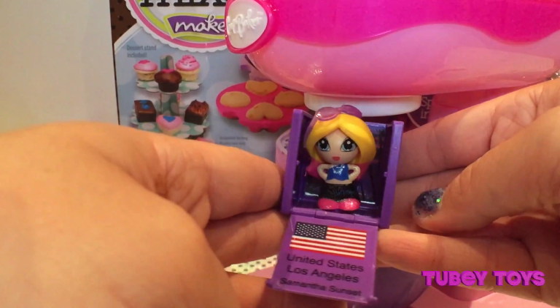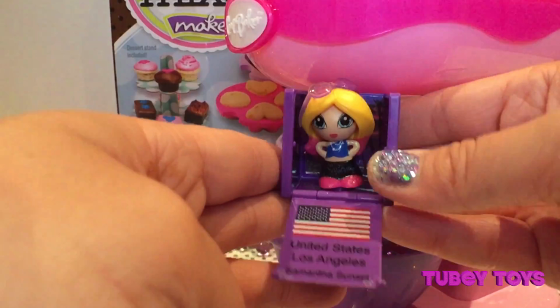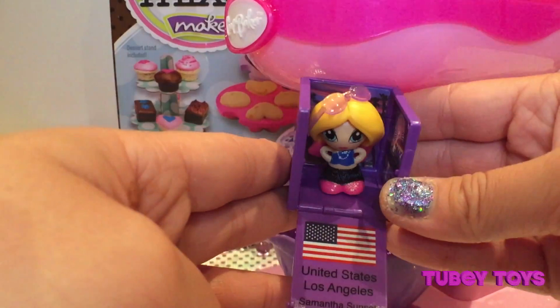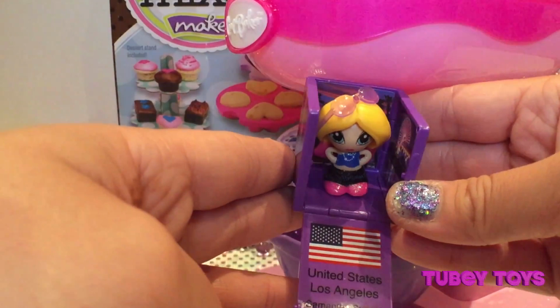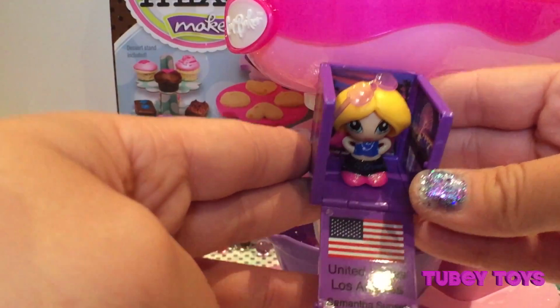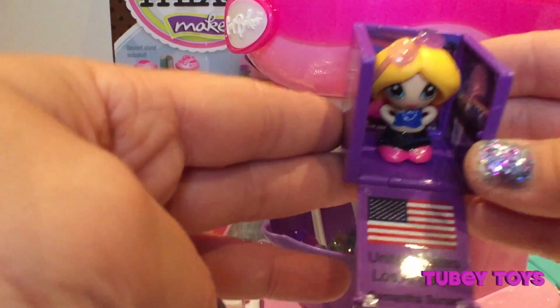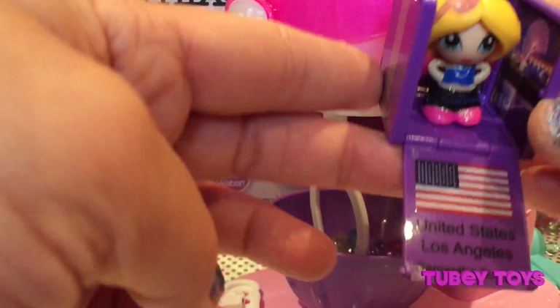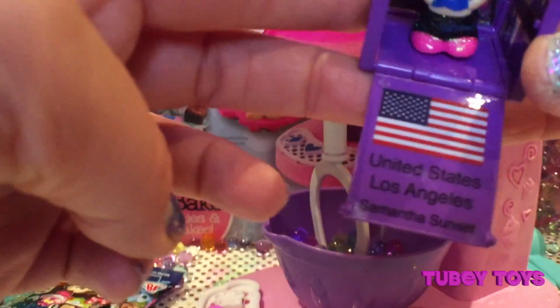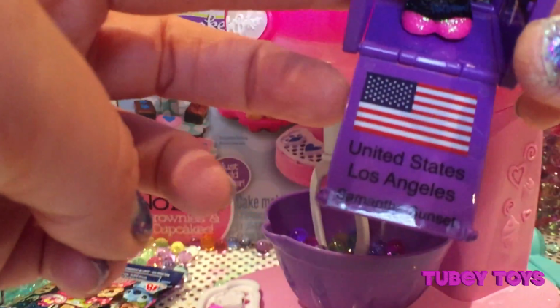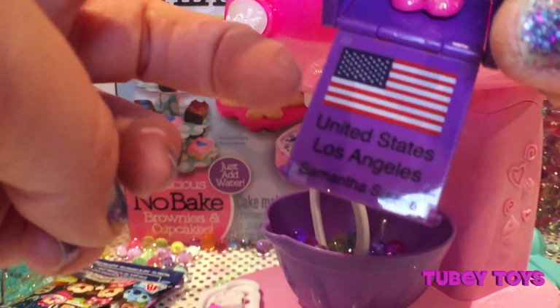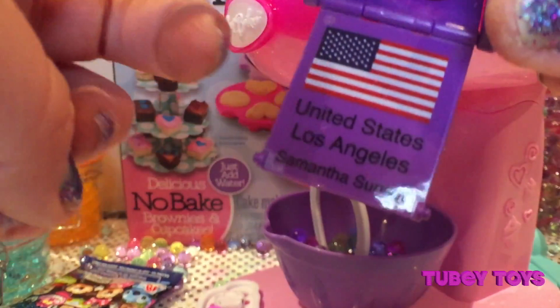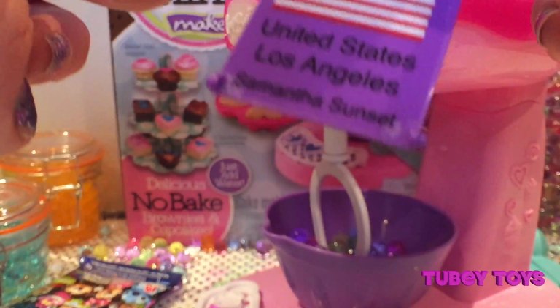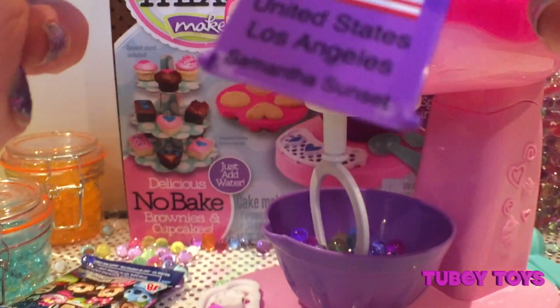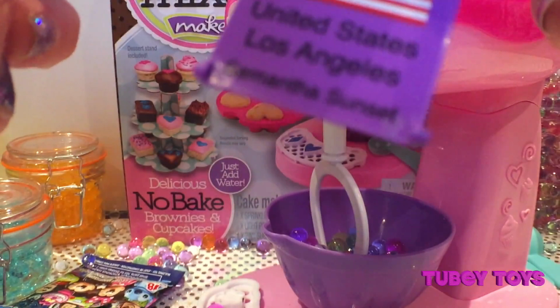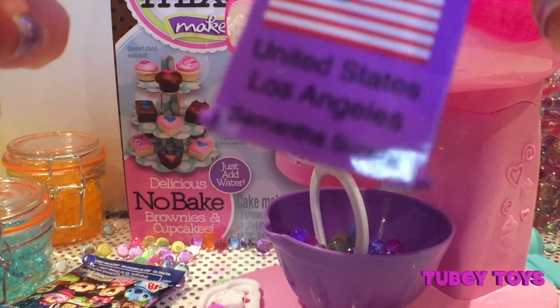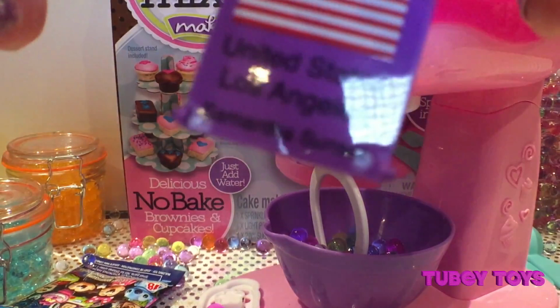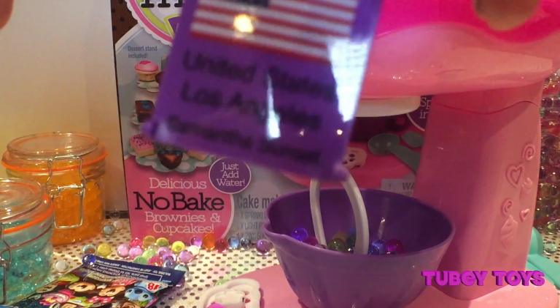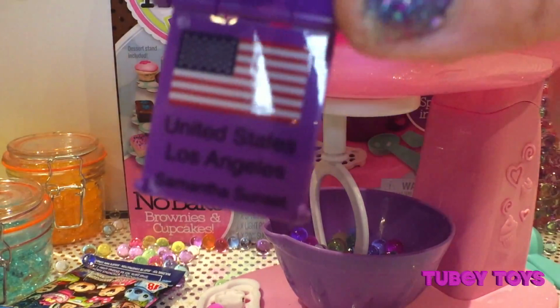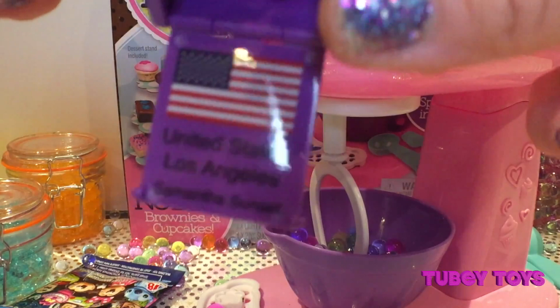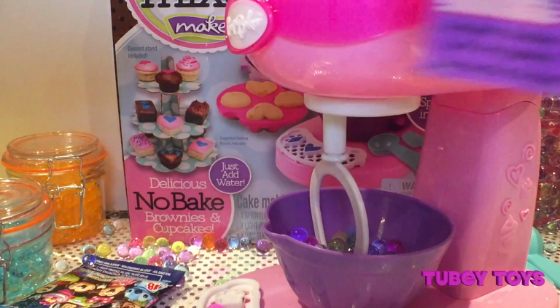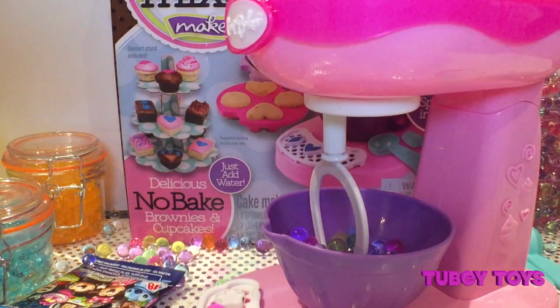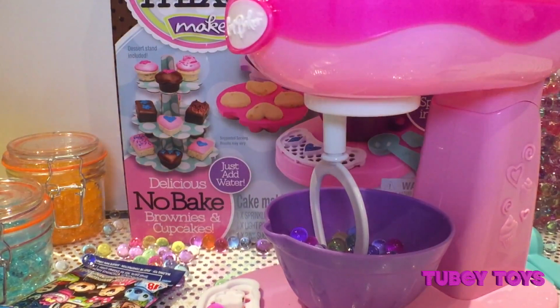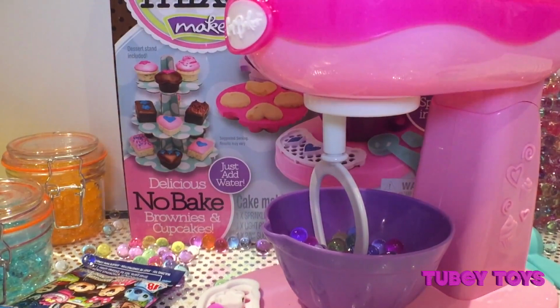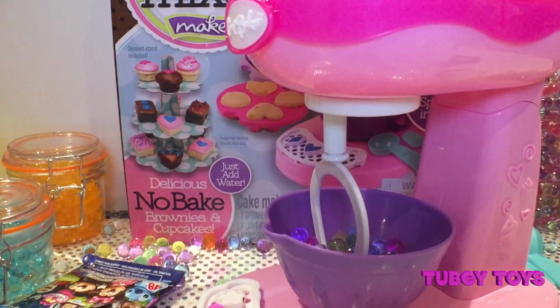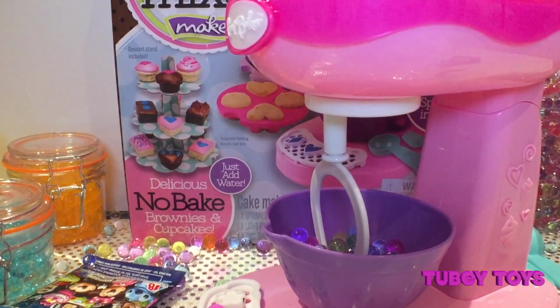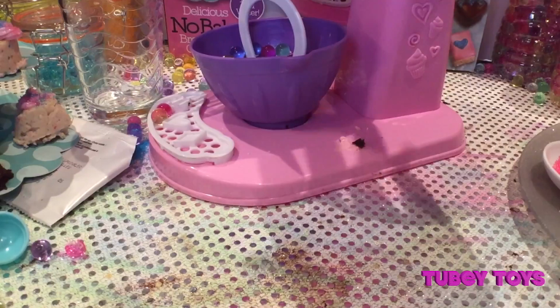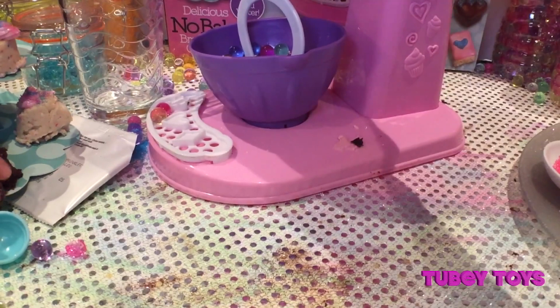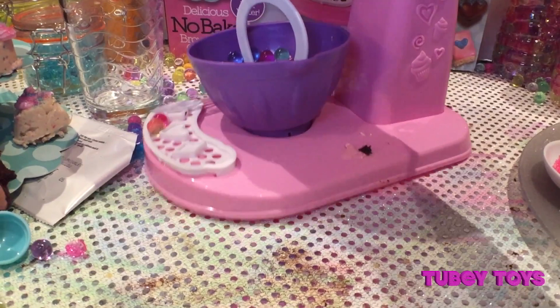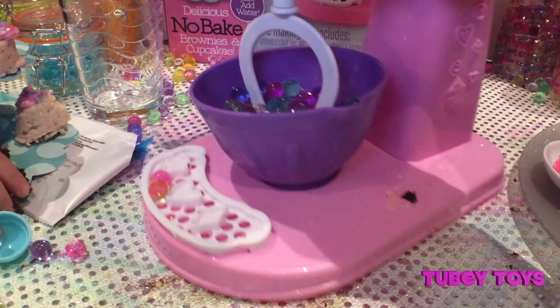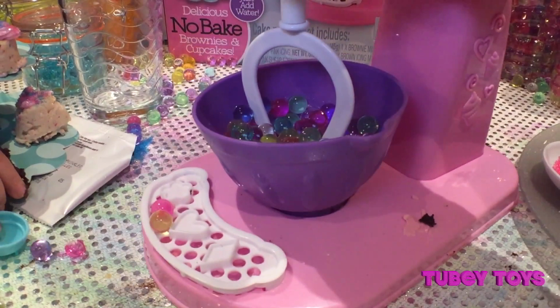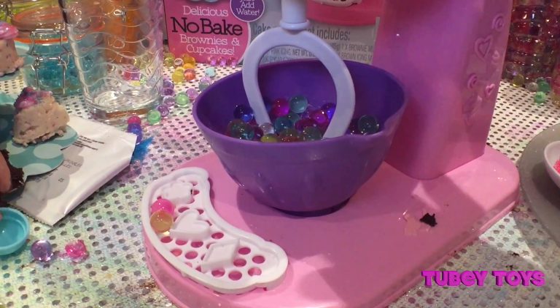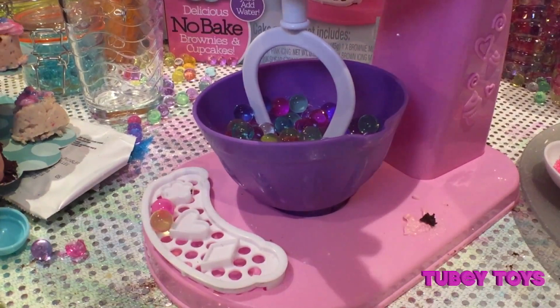How adorable! And her name is Samantha Sunset. Cool! Thank you so much, guys — this was a lot of fun!